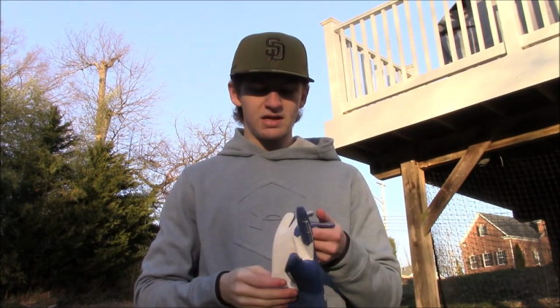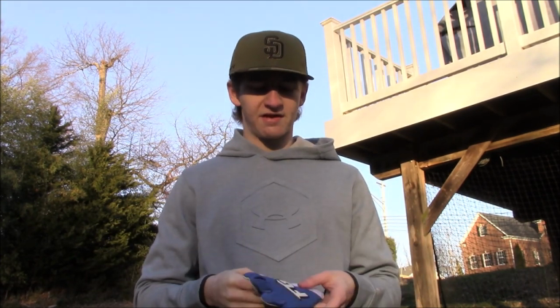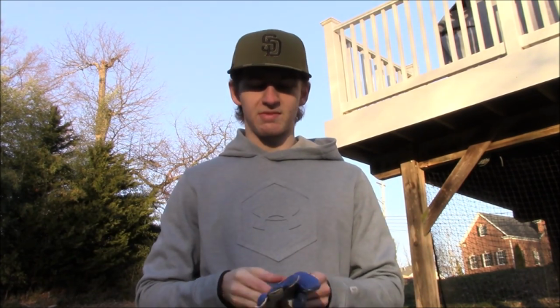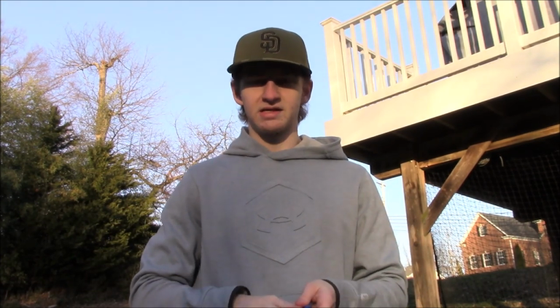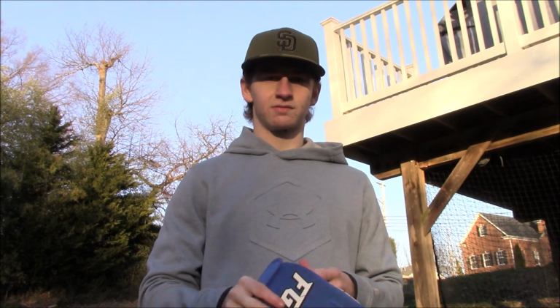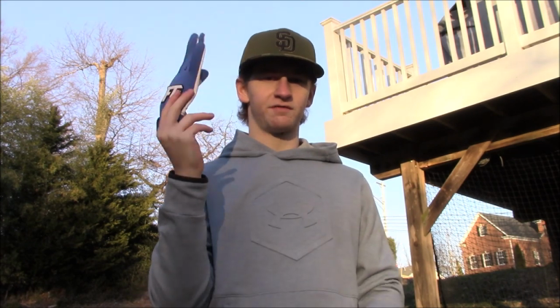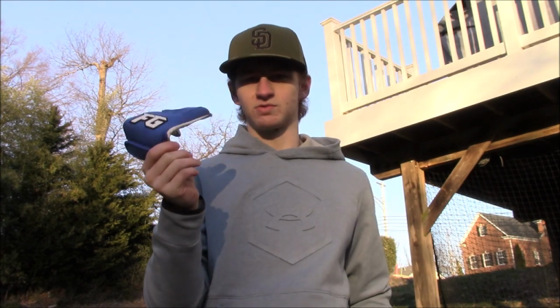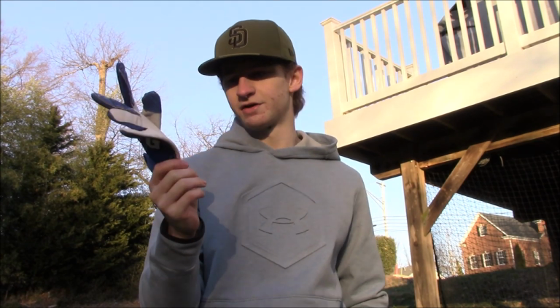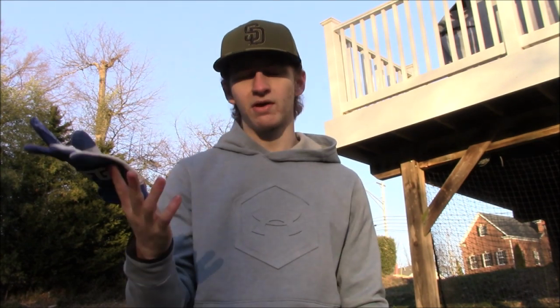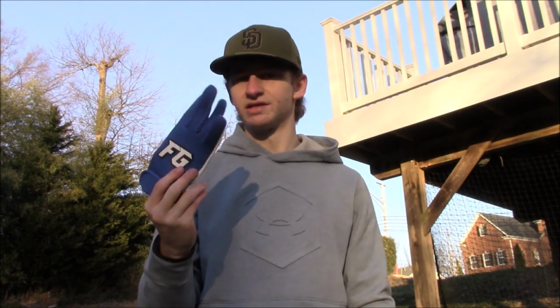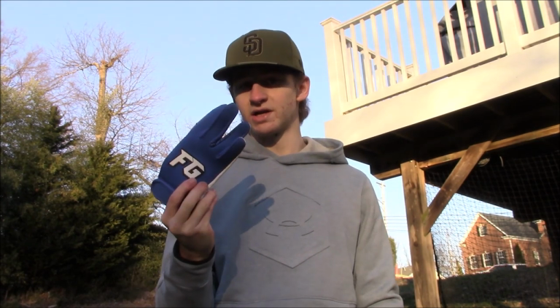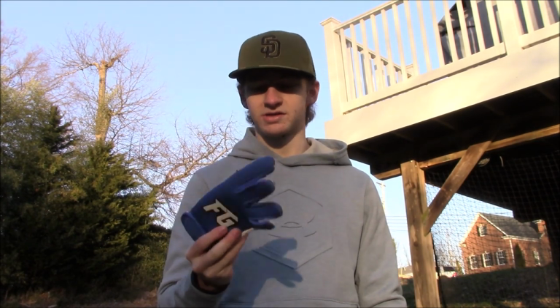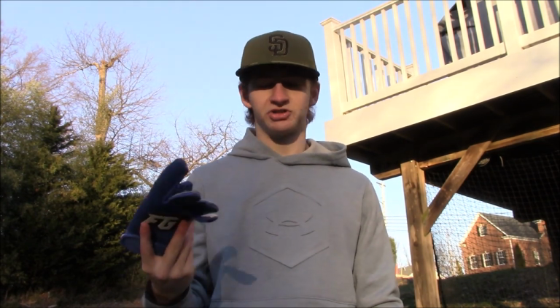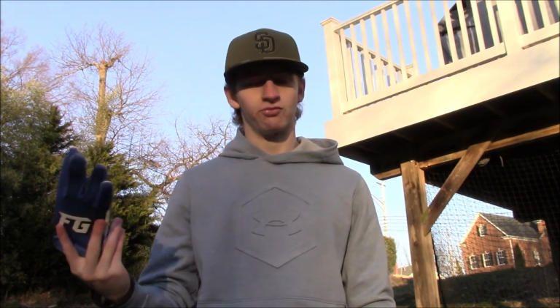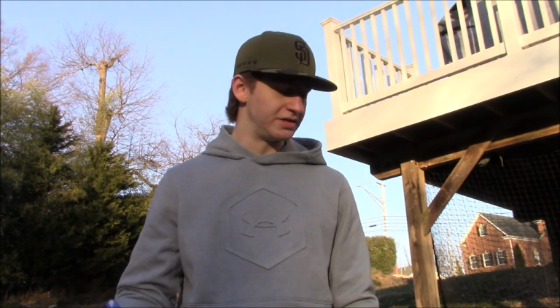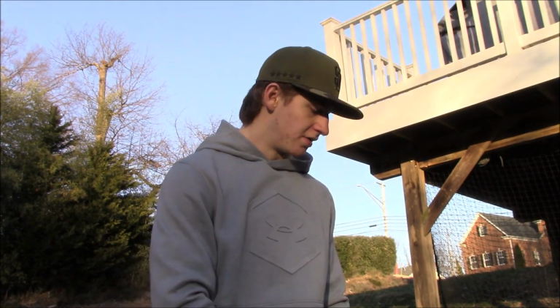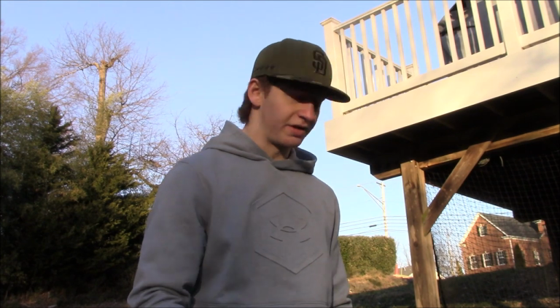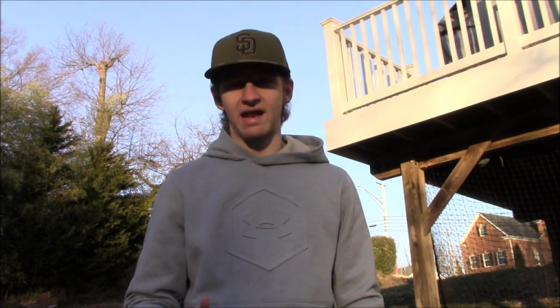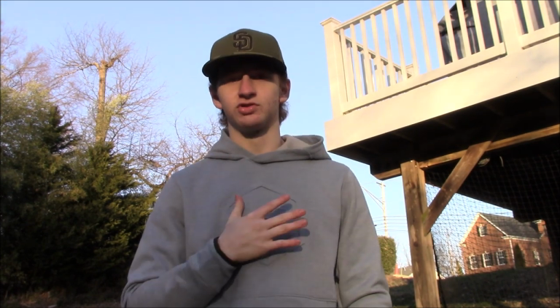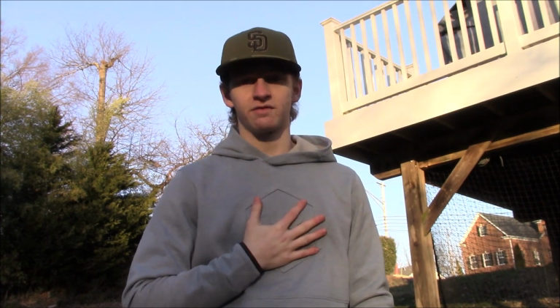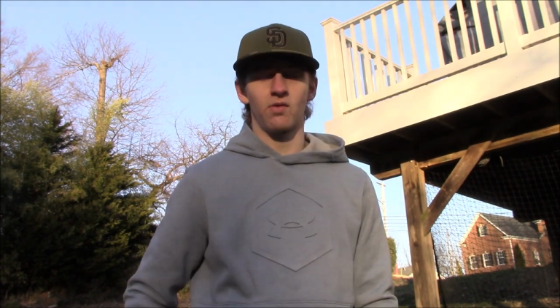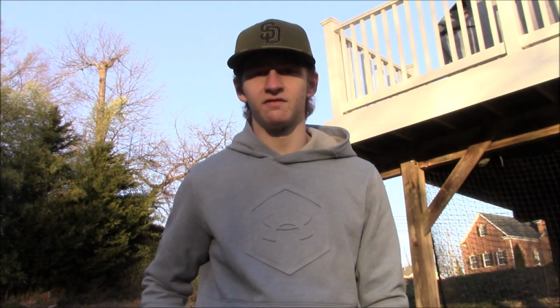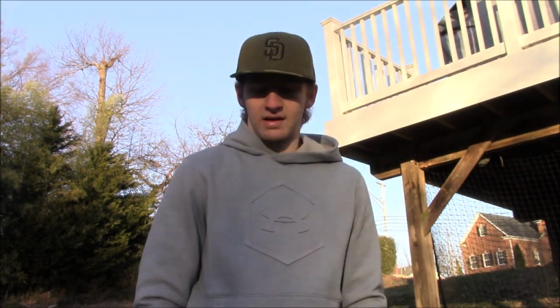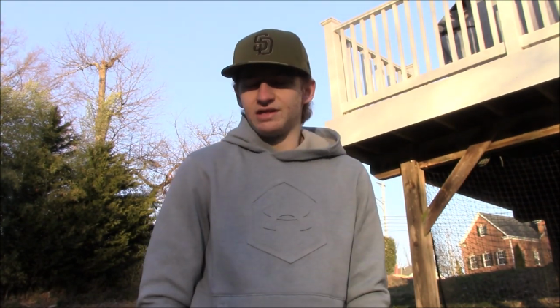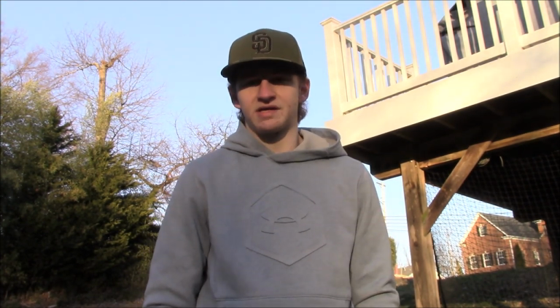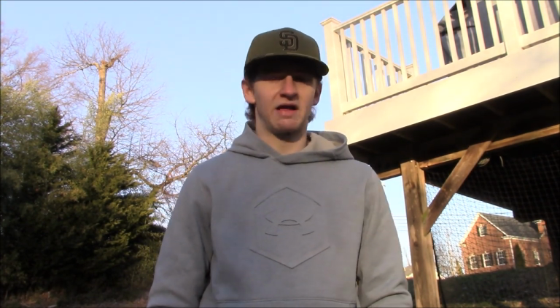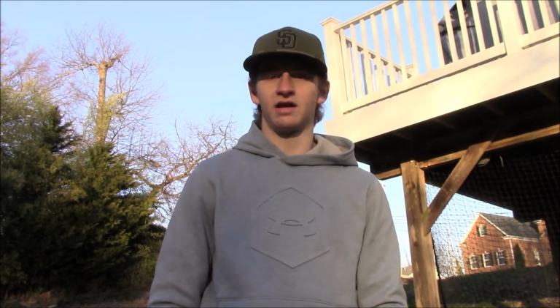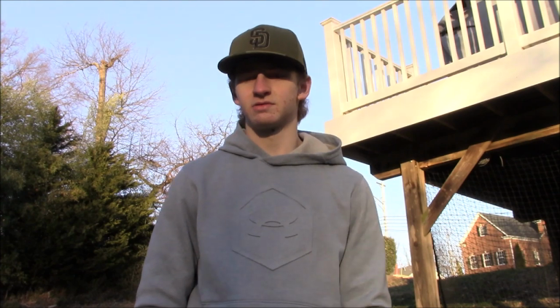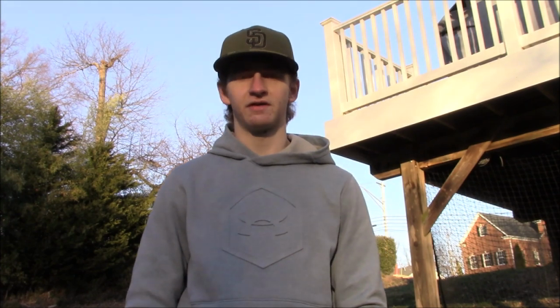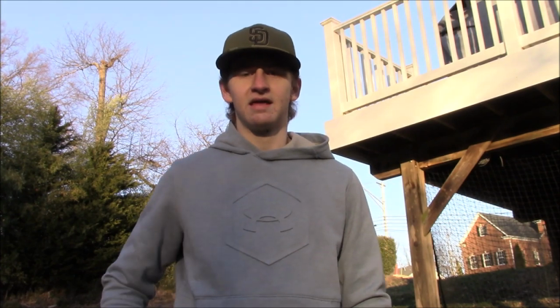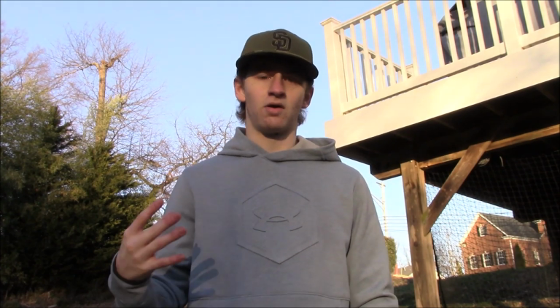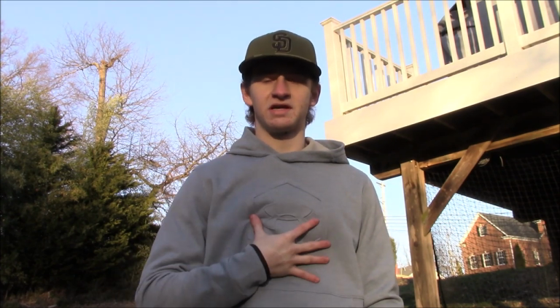I definitely recommend these. The throwing glove comes as just one for your throwing hand and is $20 — which is a really good deal. $30 for the batting gloves, $20 for the throwing glove. And they do have sales — Black Friday, Christmas, stuff like that. They always have sales.